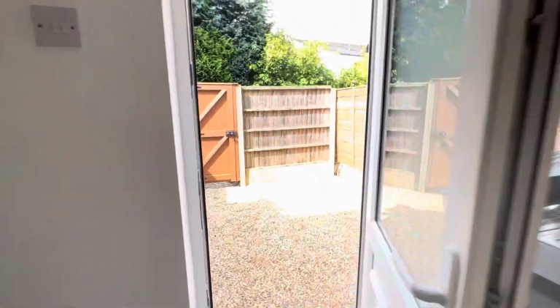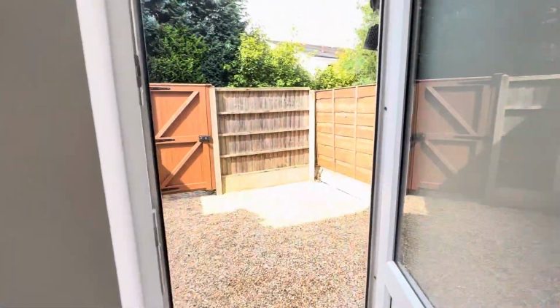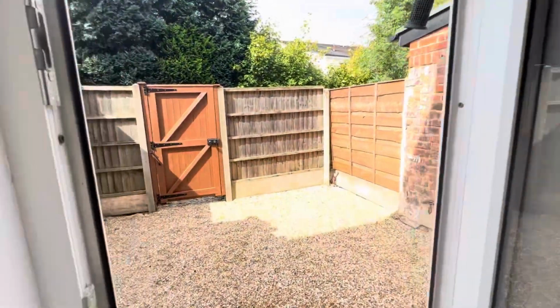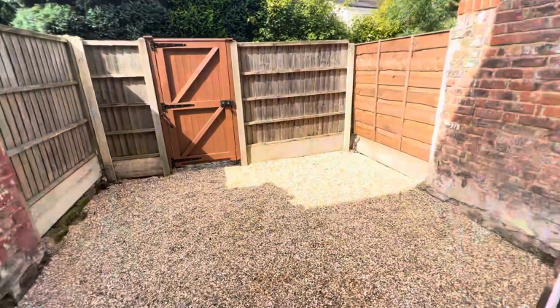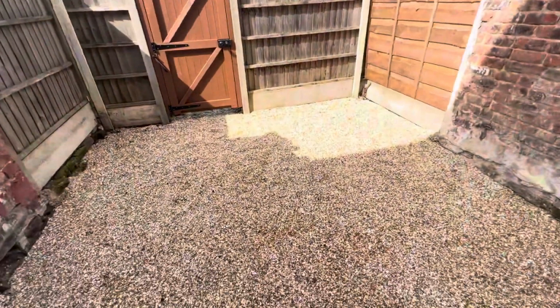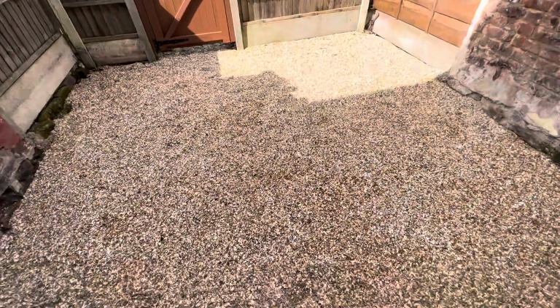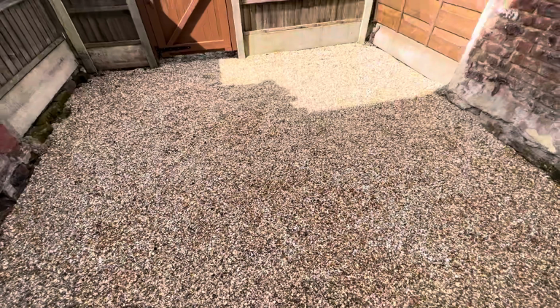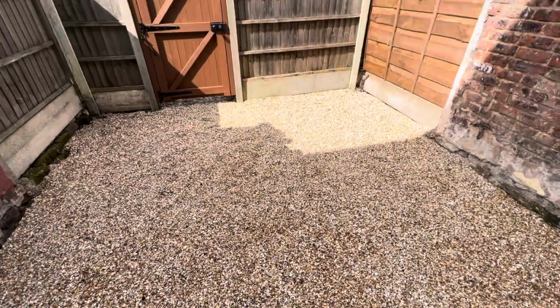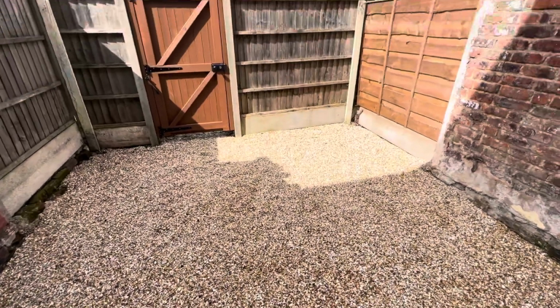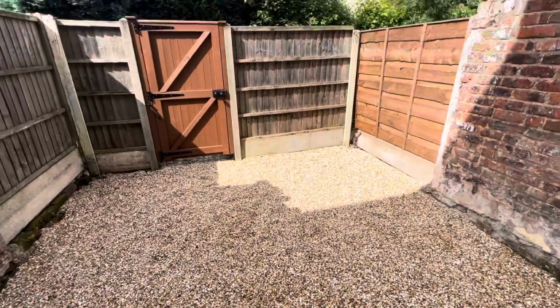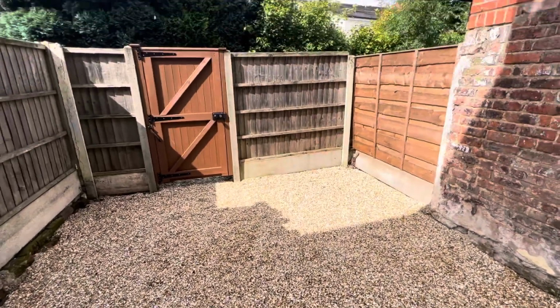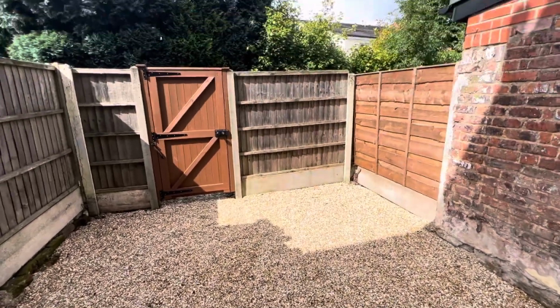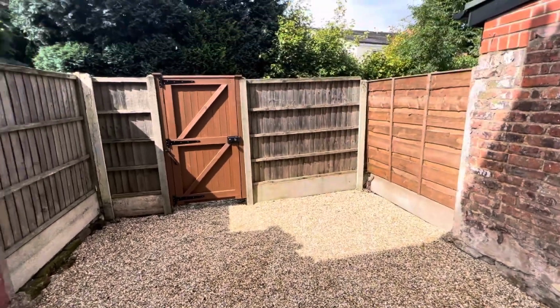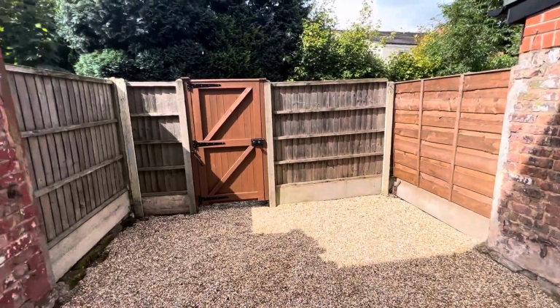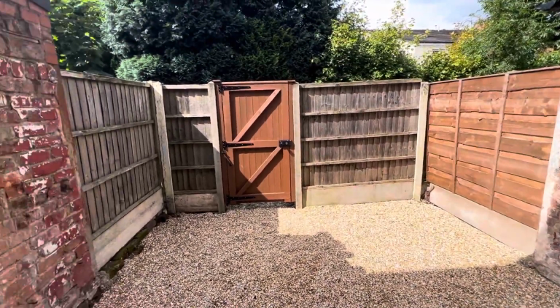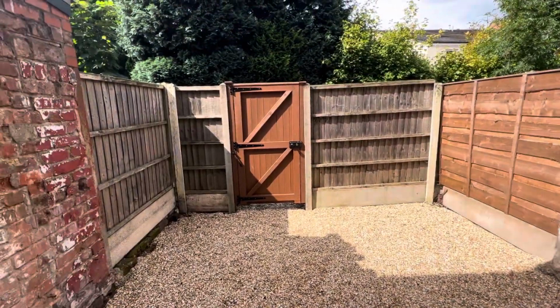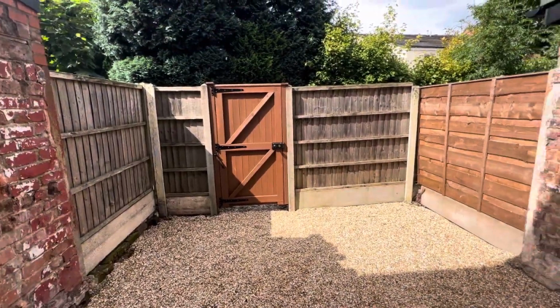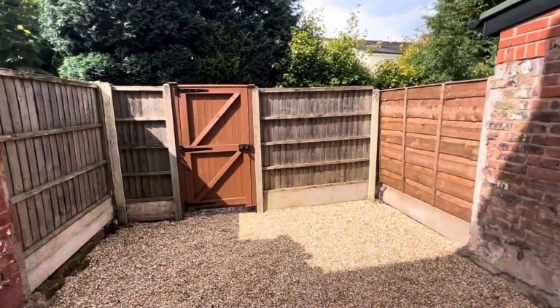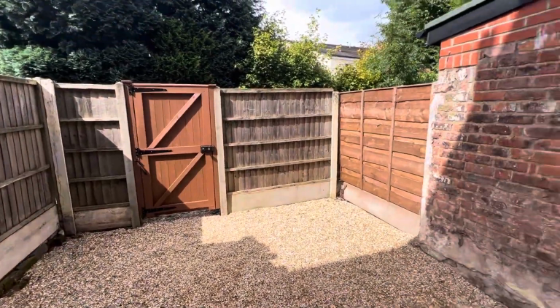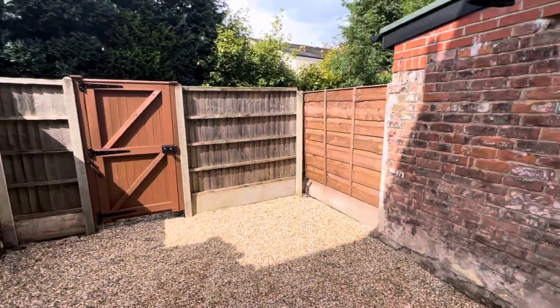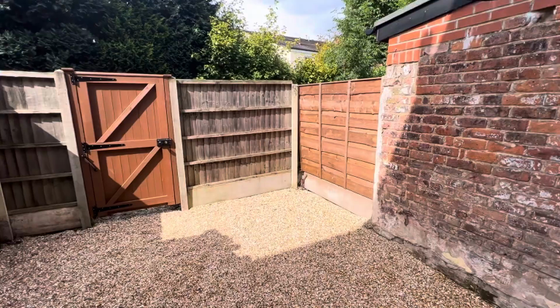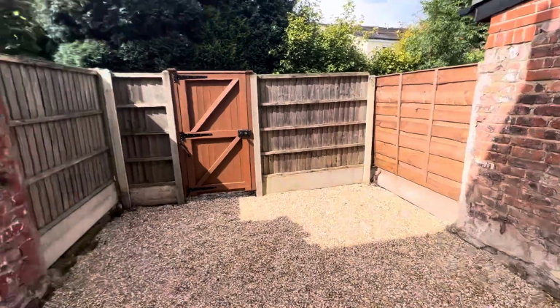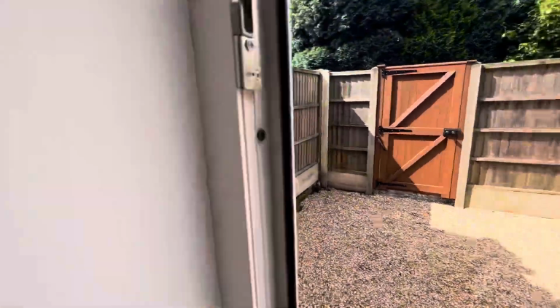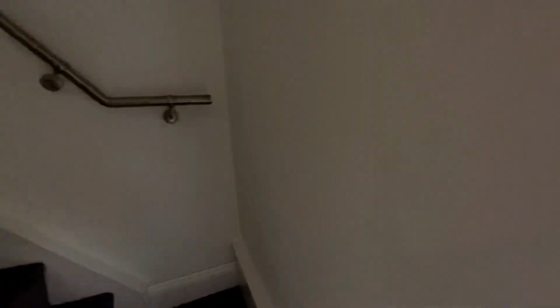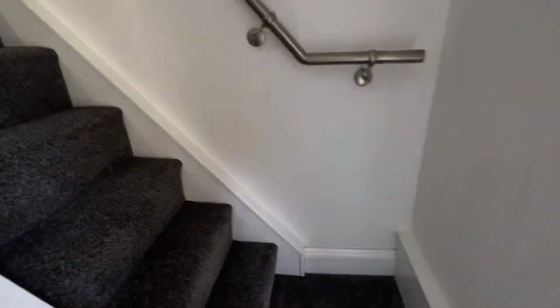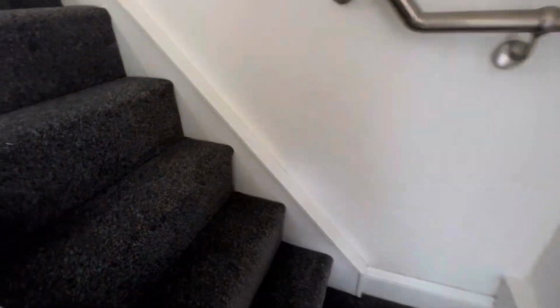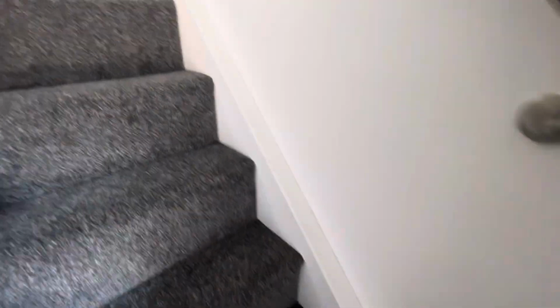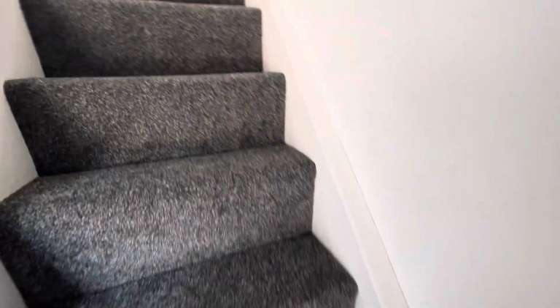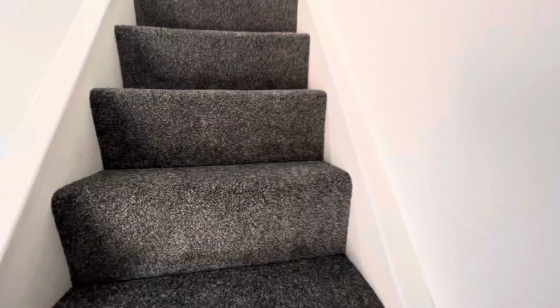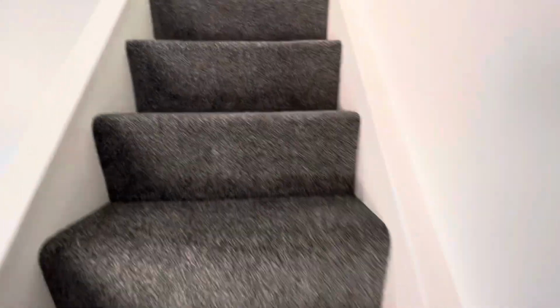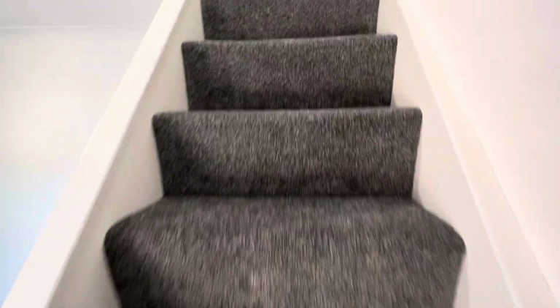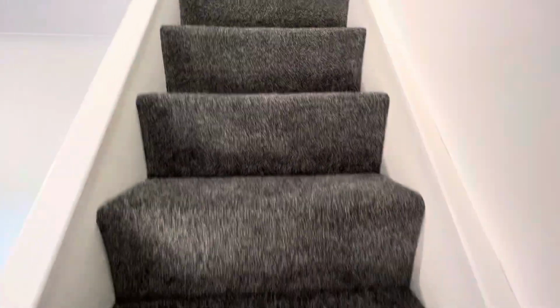And there's a garden space, lovely and well maintained. And as mentioned, we've got brand new carpets throughout.